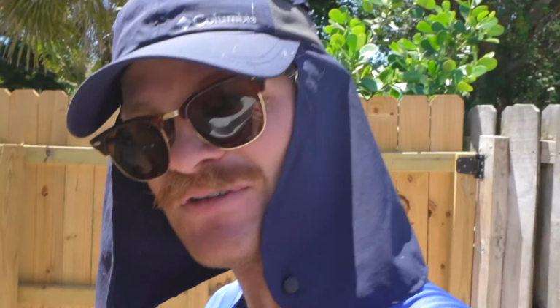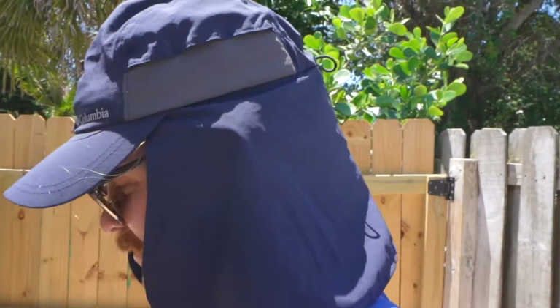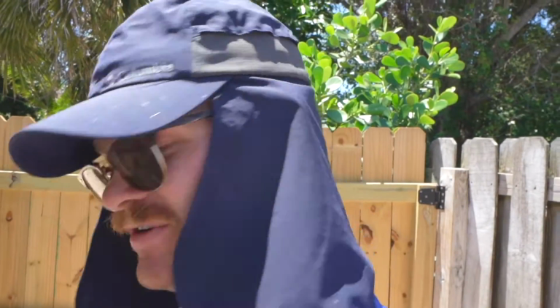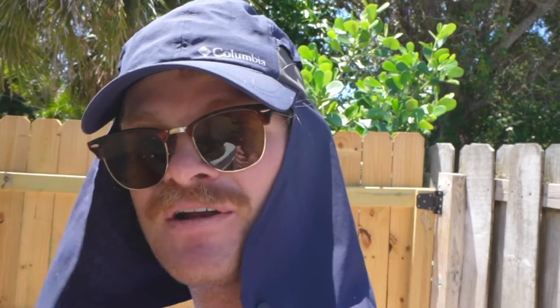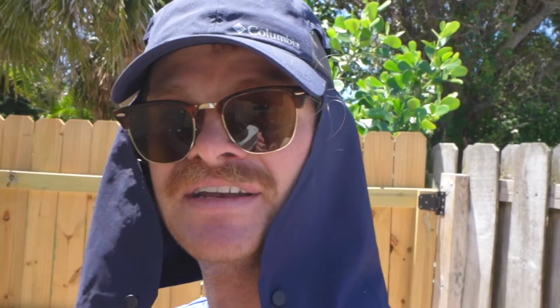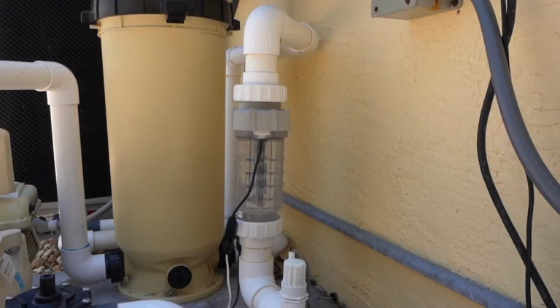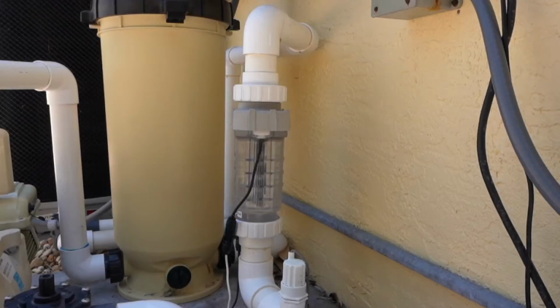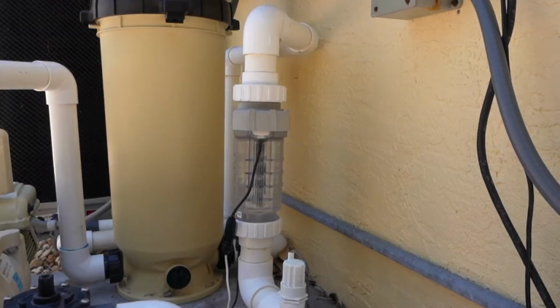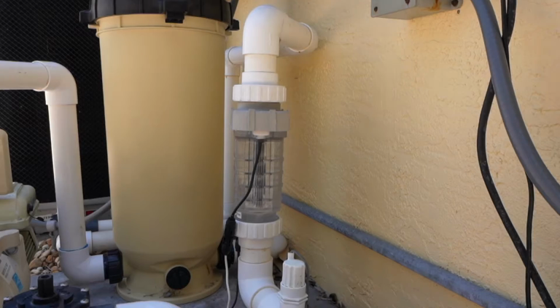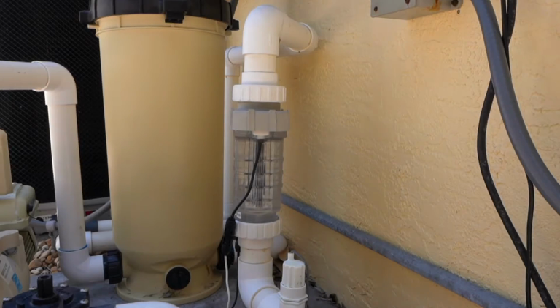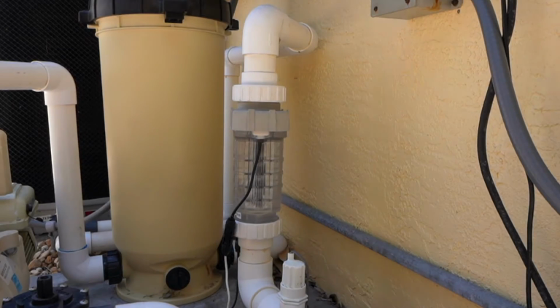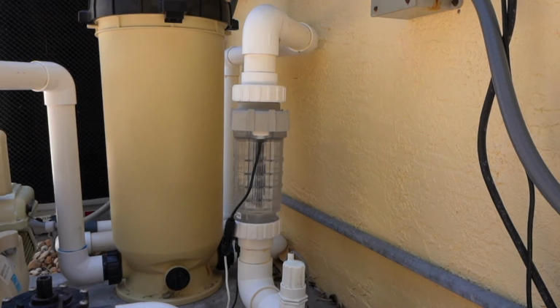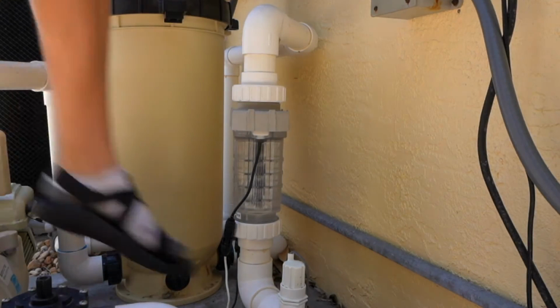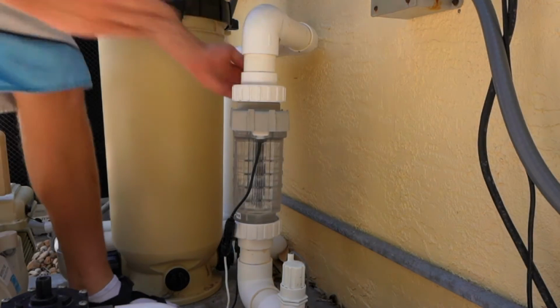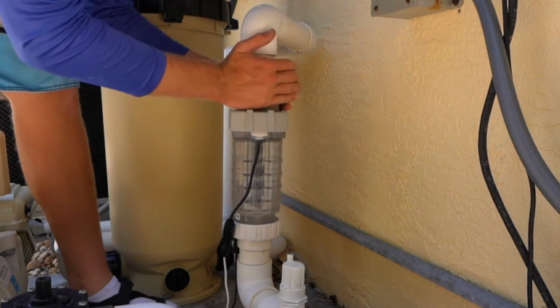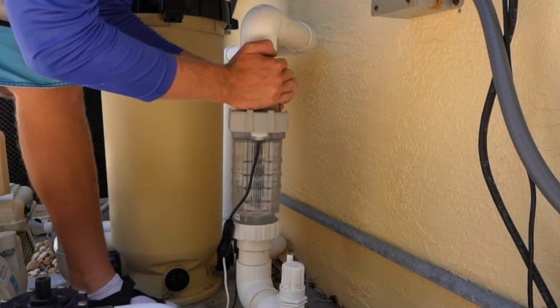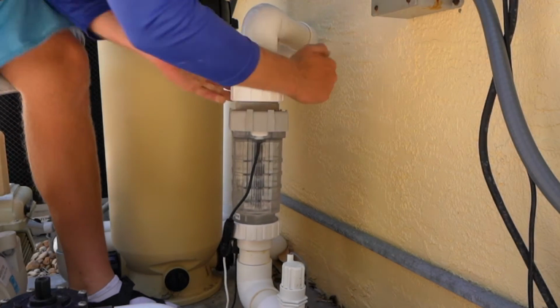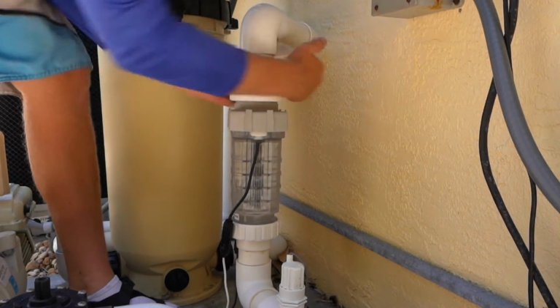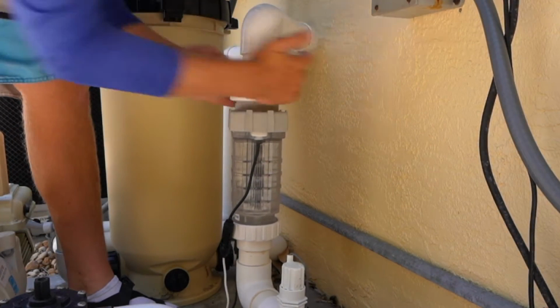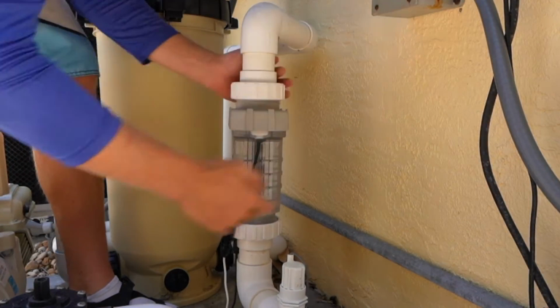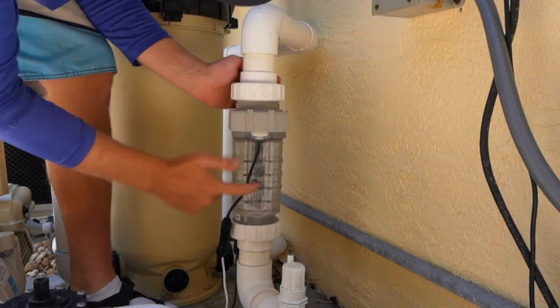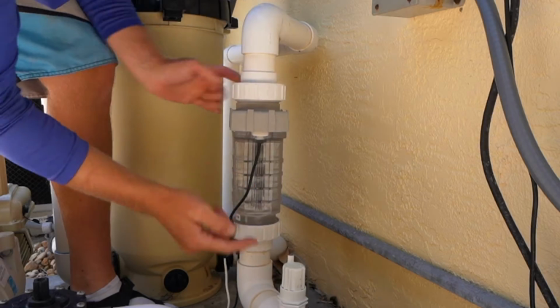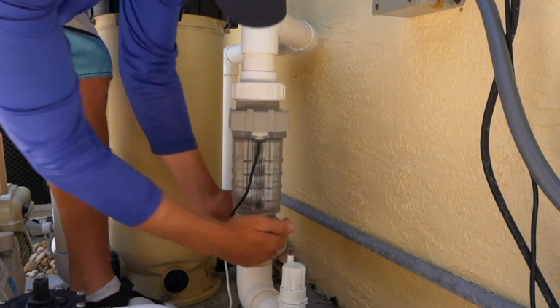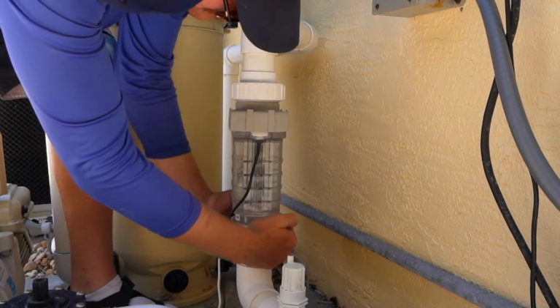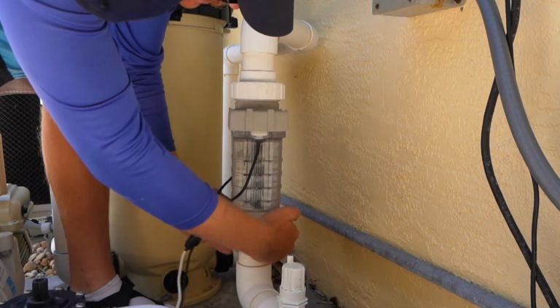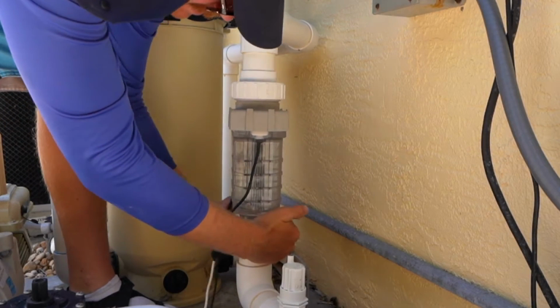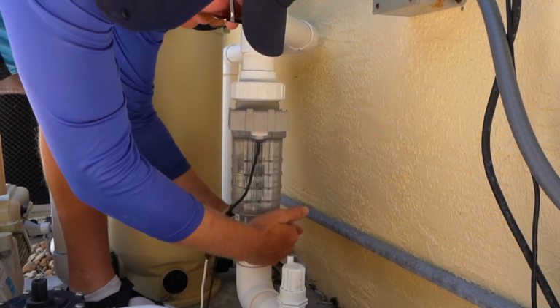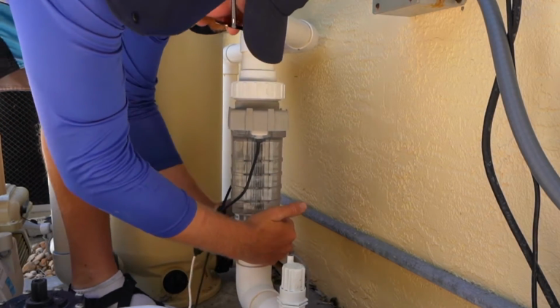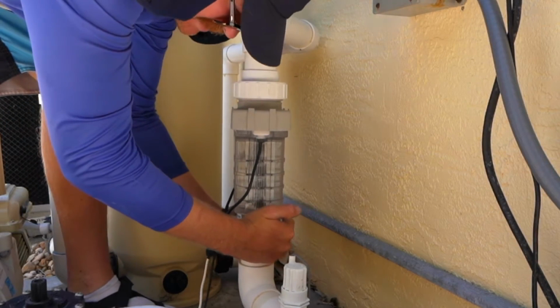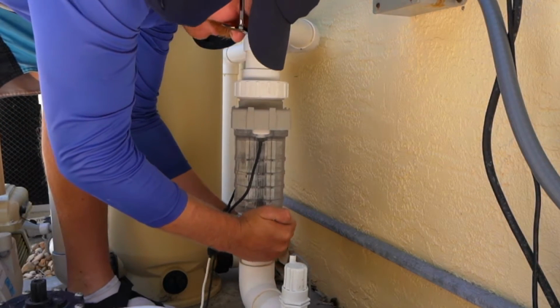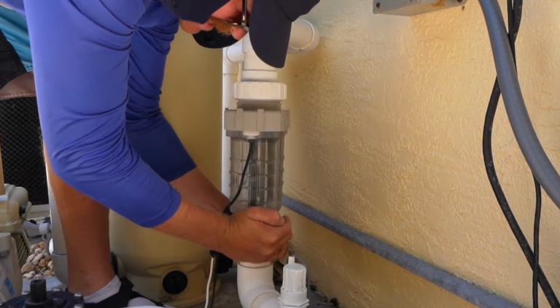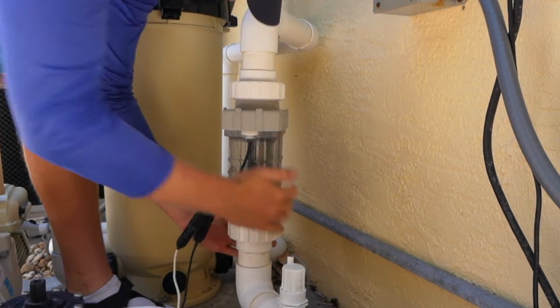First thing we're going to do is we're going to break it down. The nice thing about these is you can clearly see inside our cell — right here you can see the calcium buildup. So we're going to go ahead and take this off.